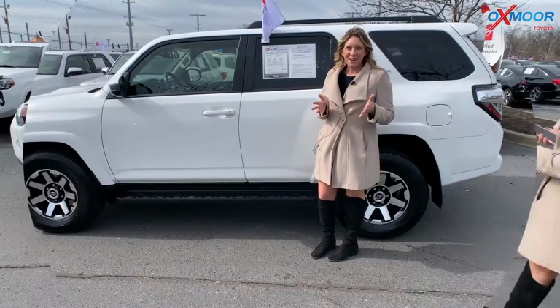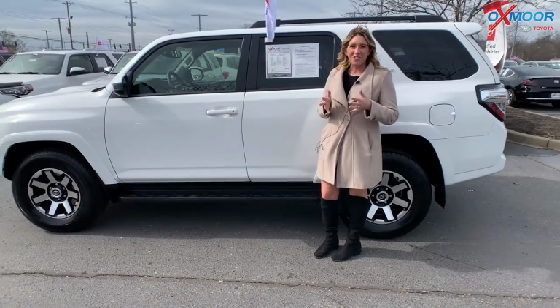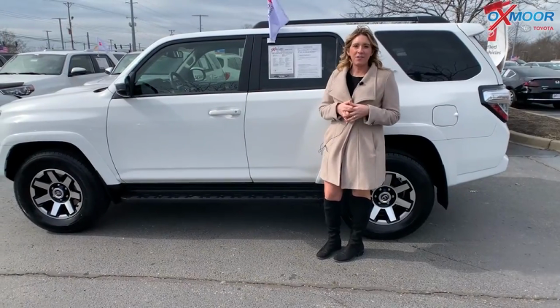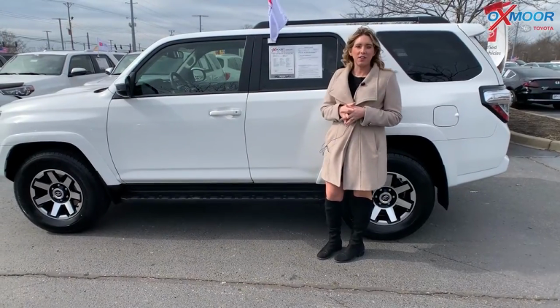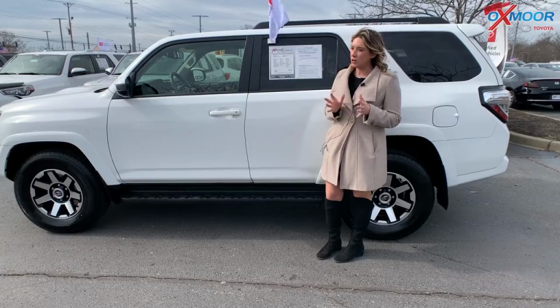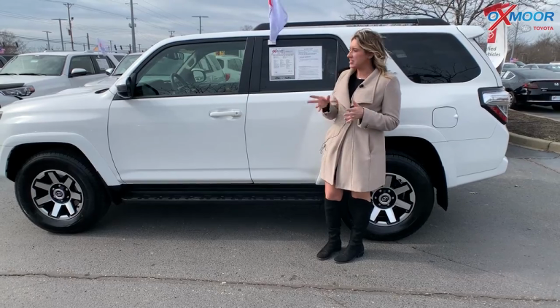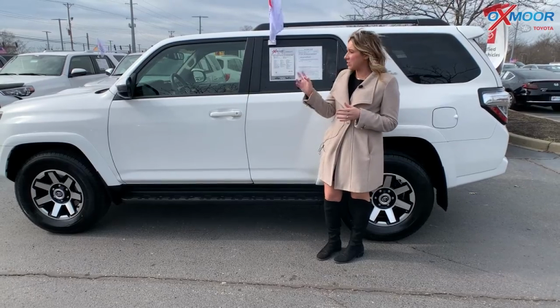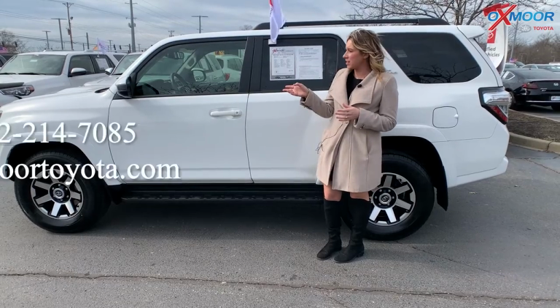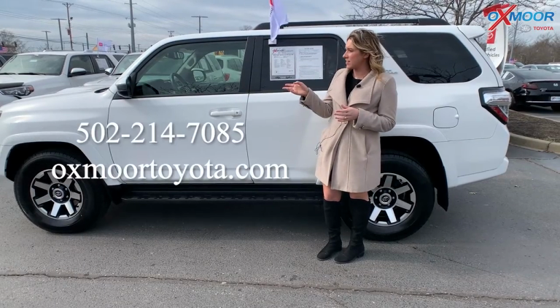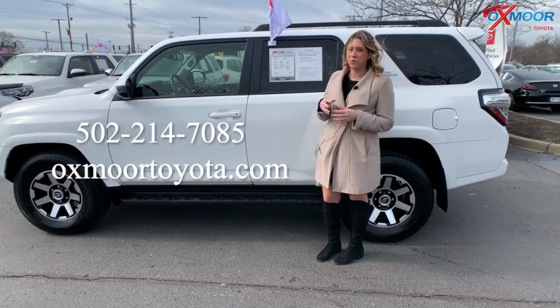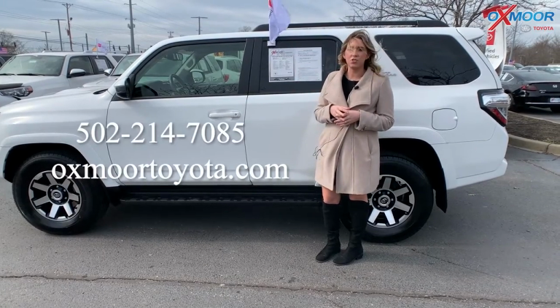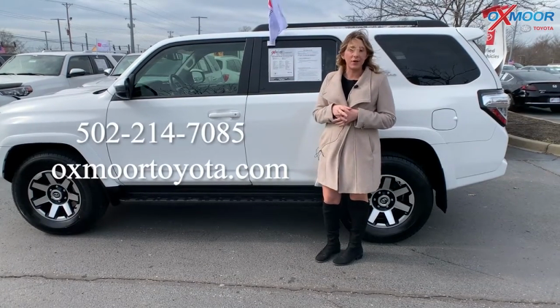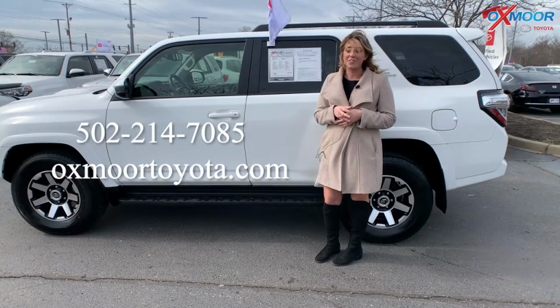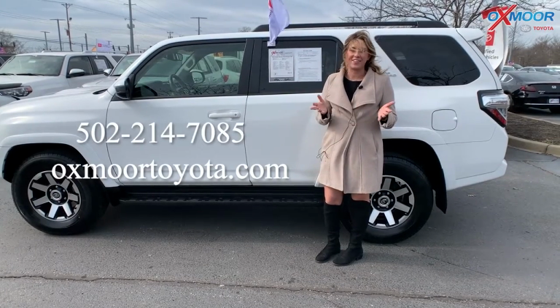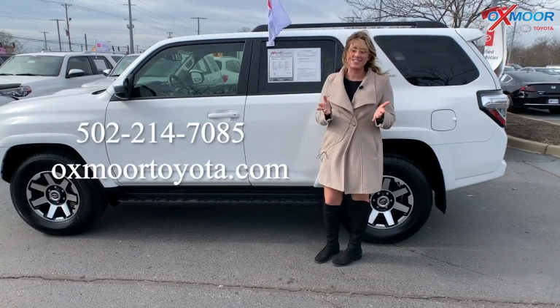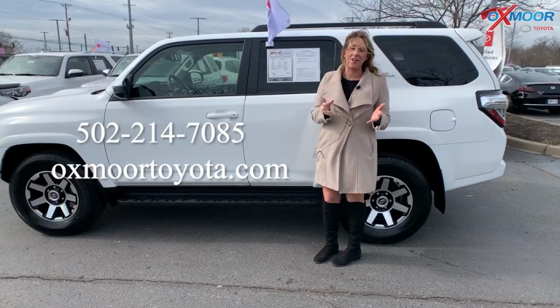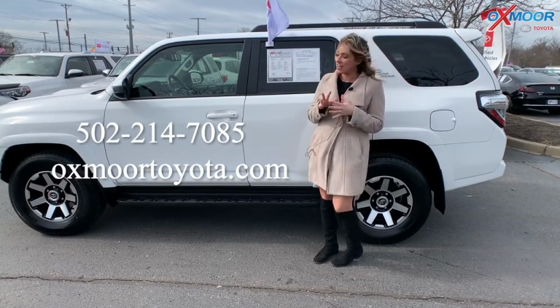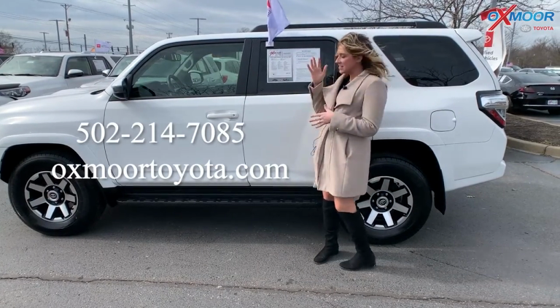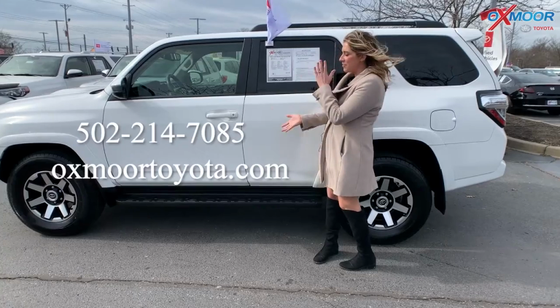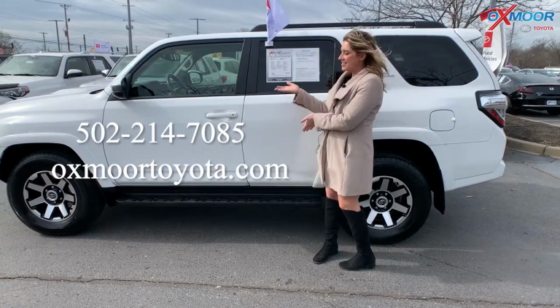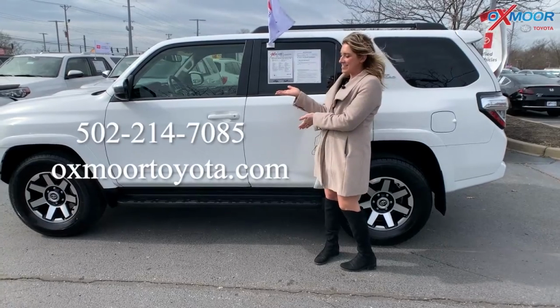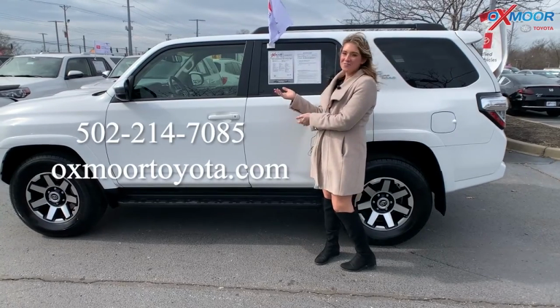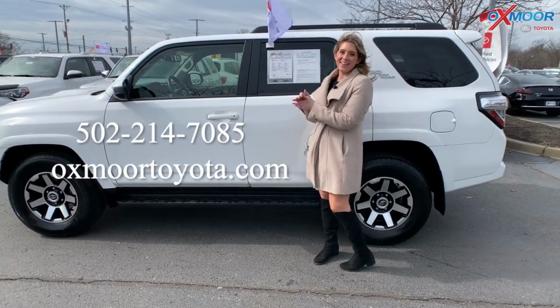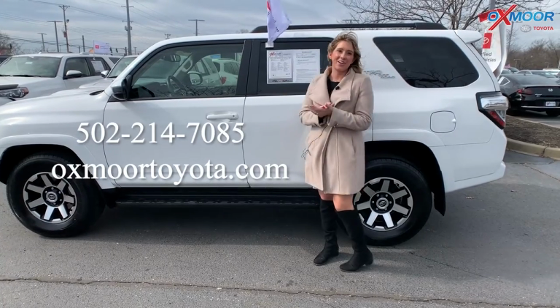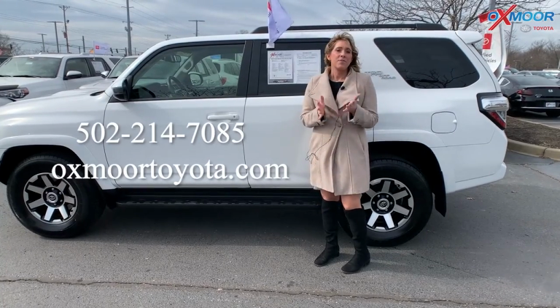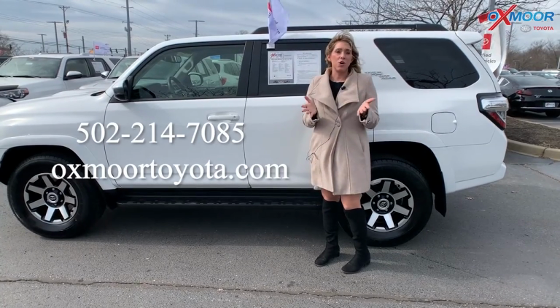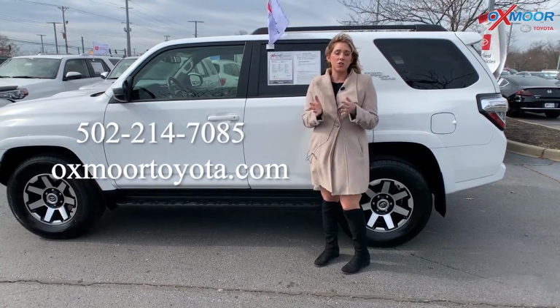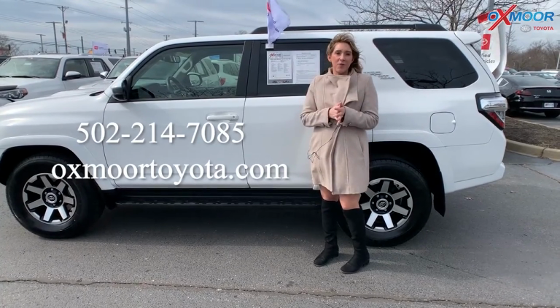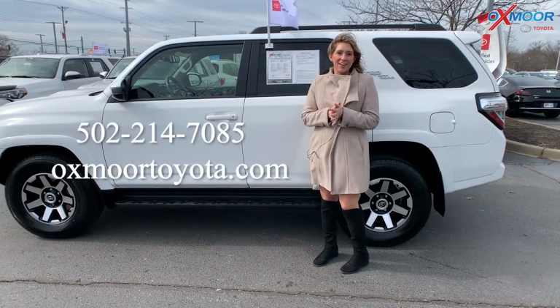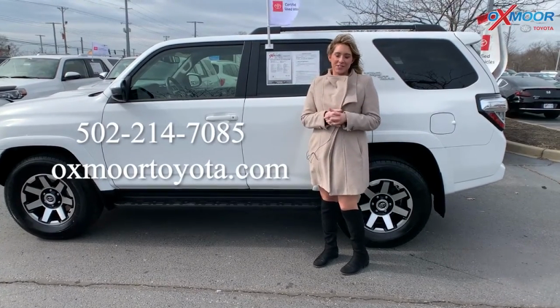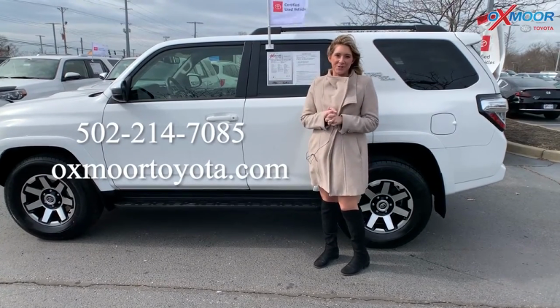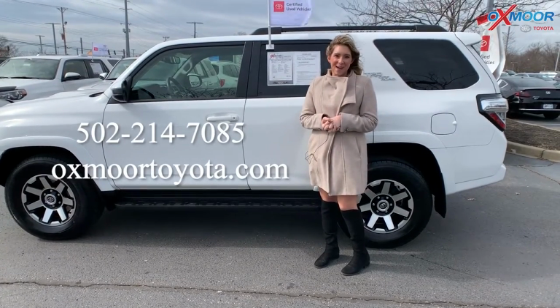All right, now if you all have any questions on any one of these three Toyotas, feel free to let us know. All of our contact info is listed right here. Thanks you all so much for watching and we'll see you soon. Bye!